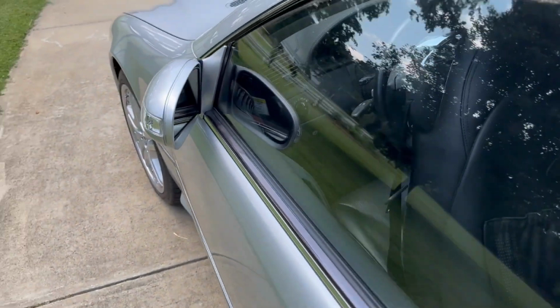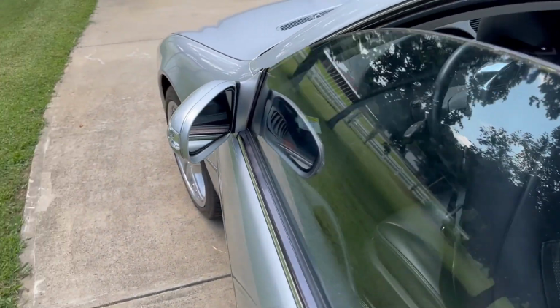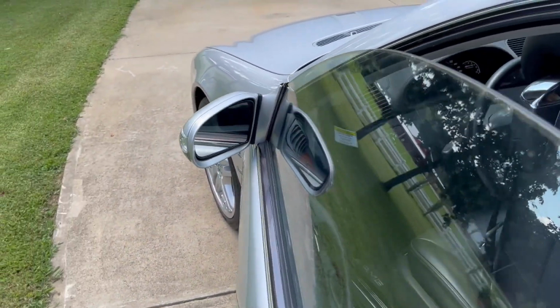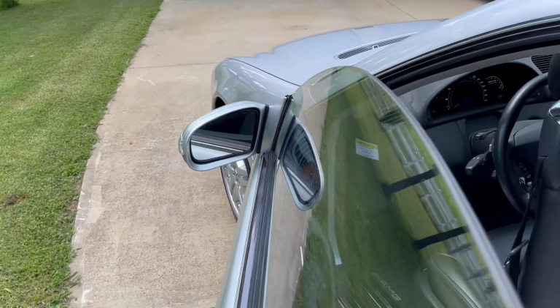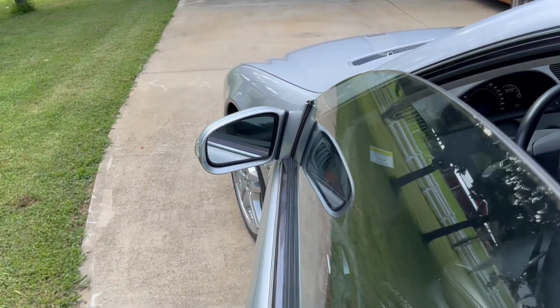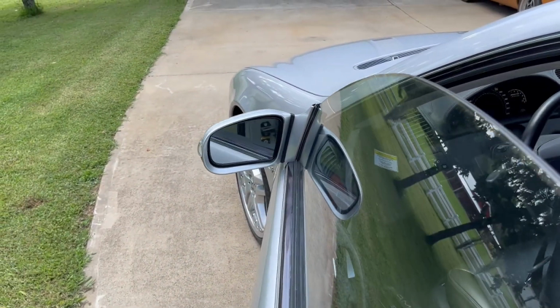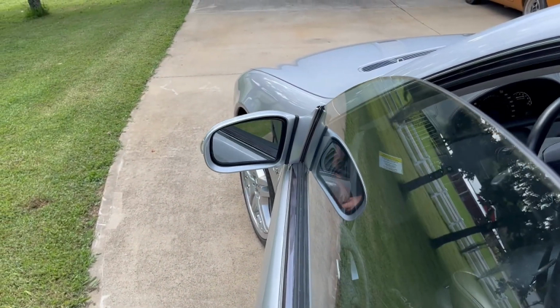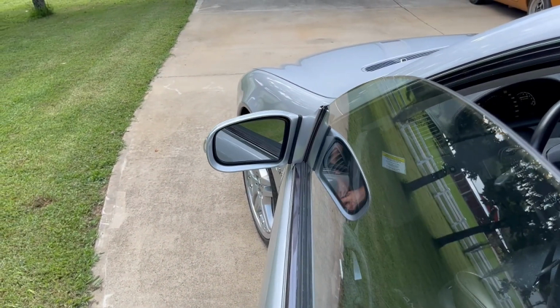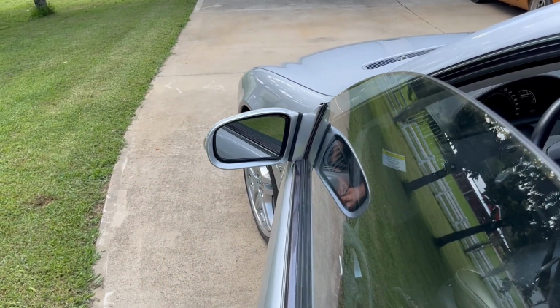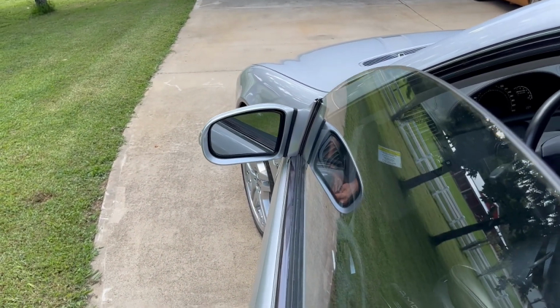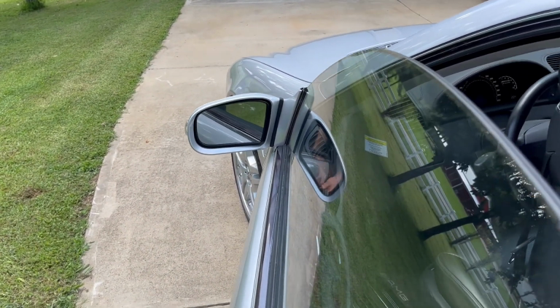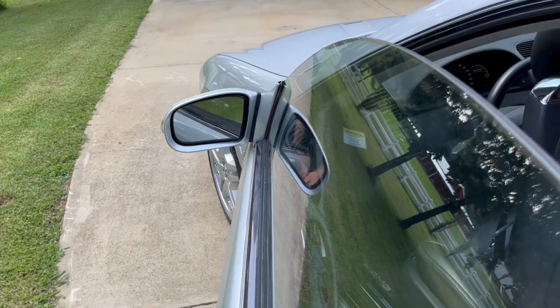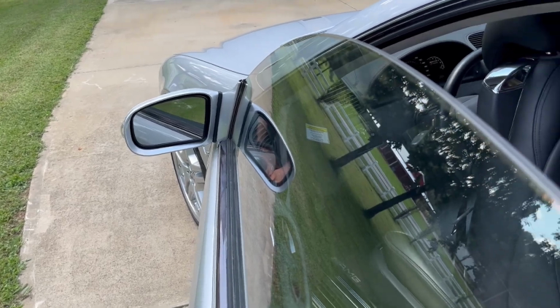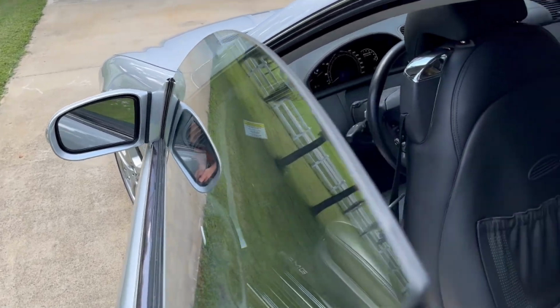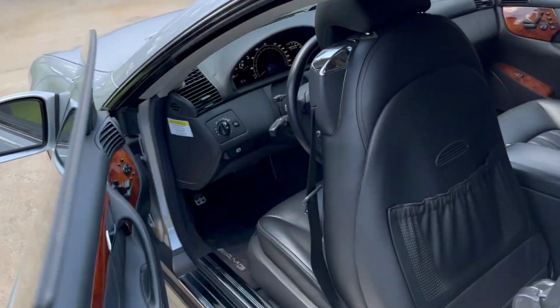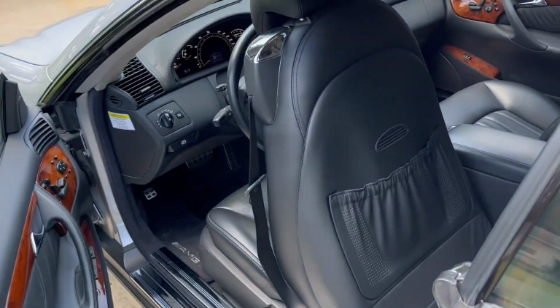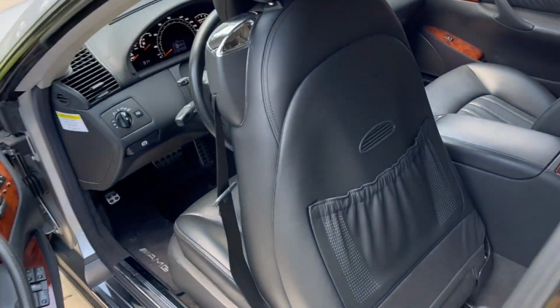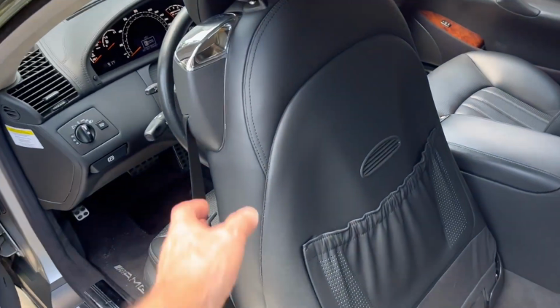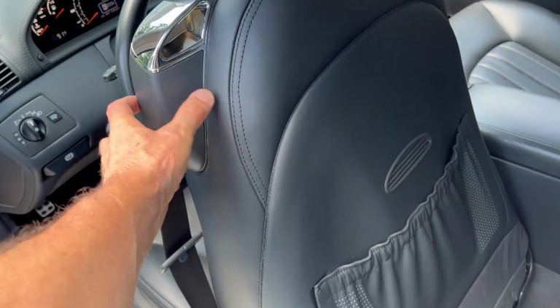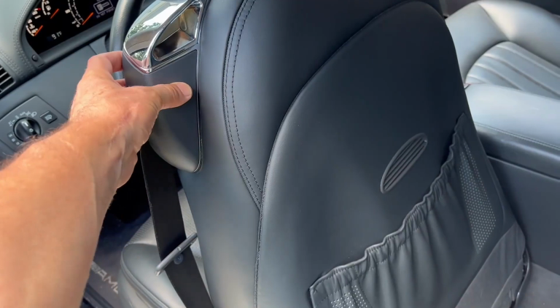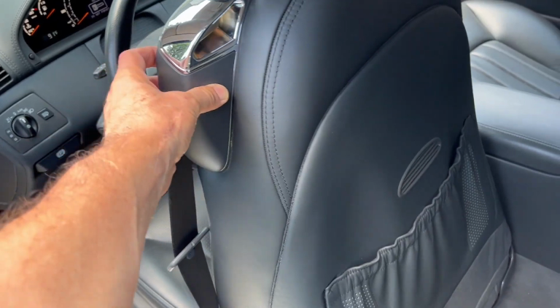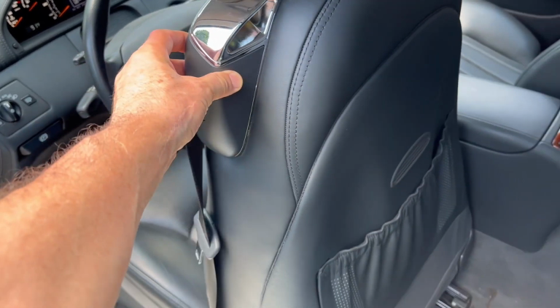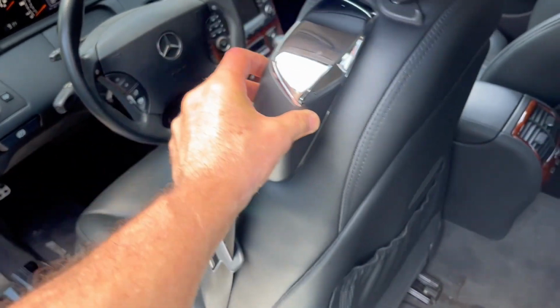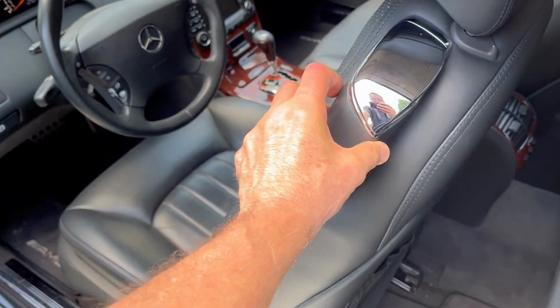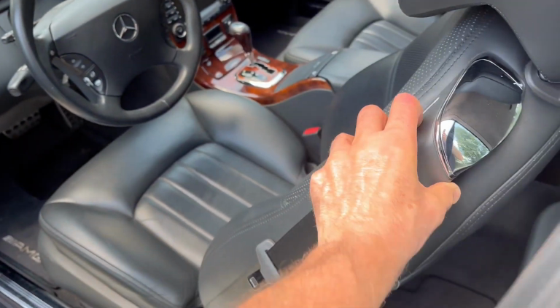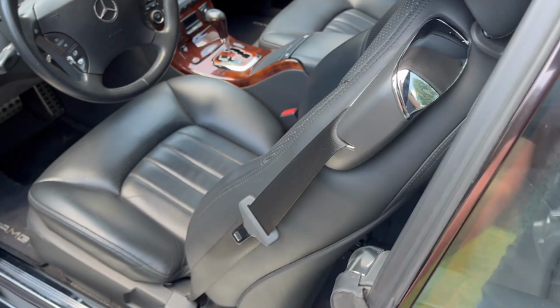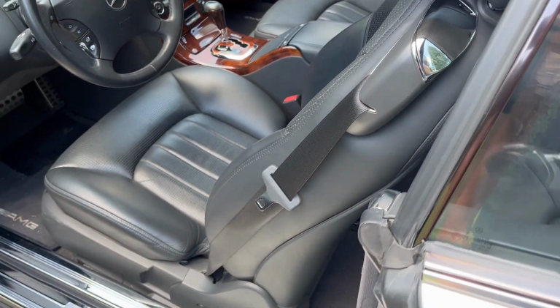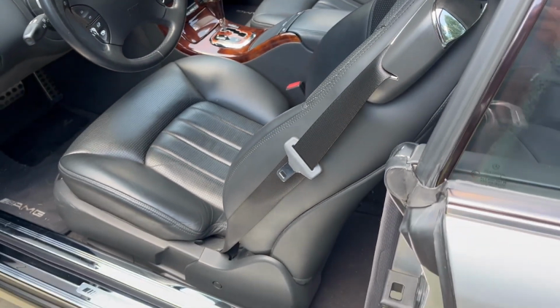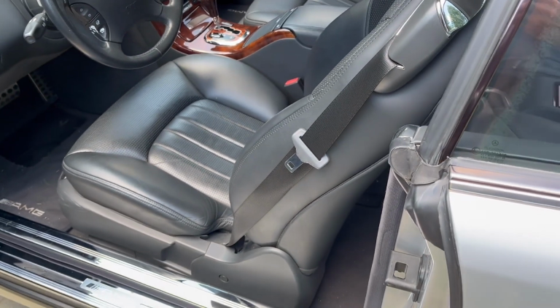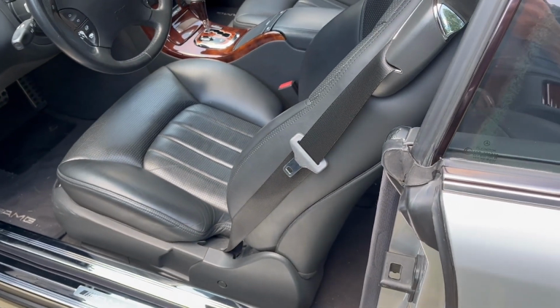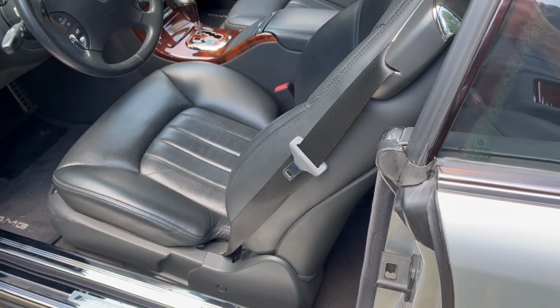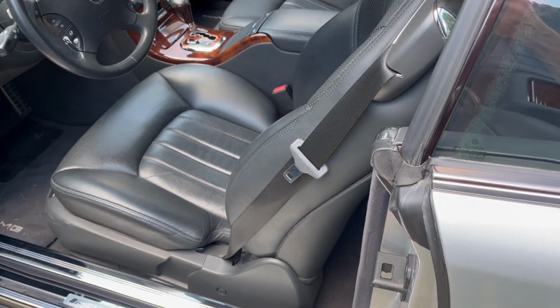The front seats automatically move forward and back to ease entry into the back seats. You can actually ride back there if you have no legs, or if the front seat occupants are kind enough to give up some of their leg room.